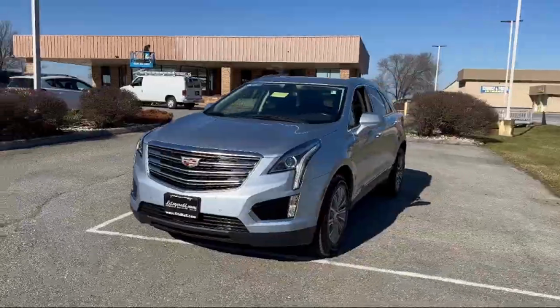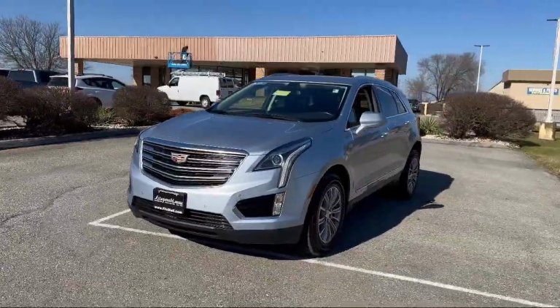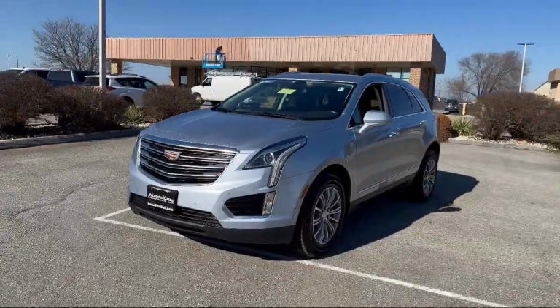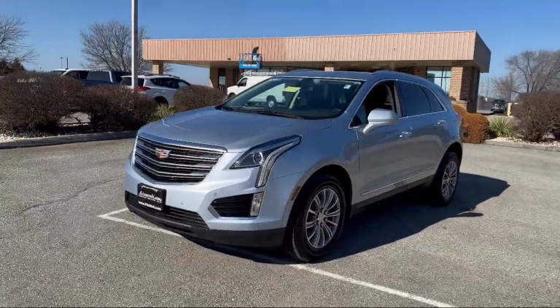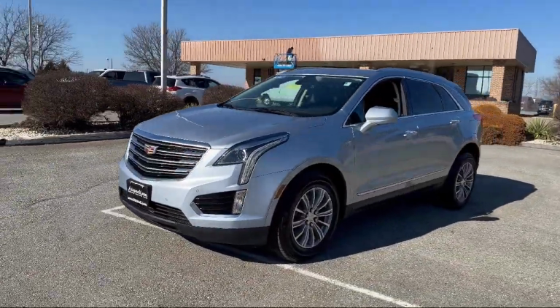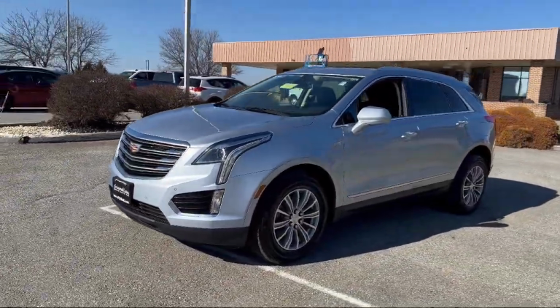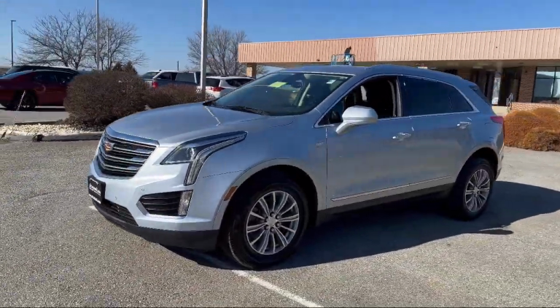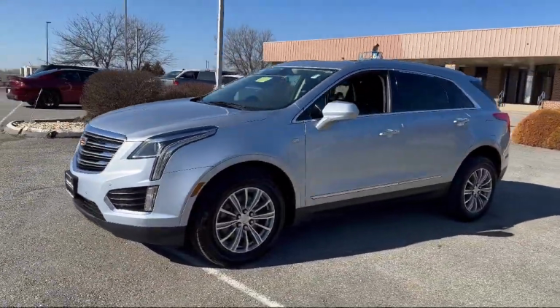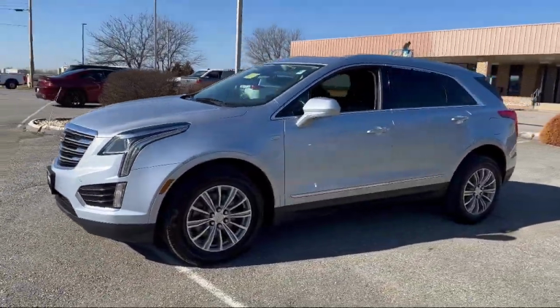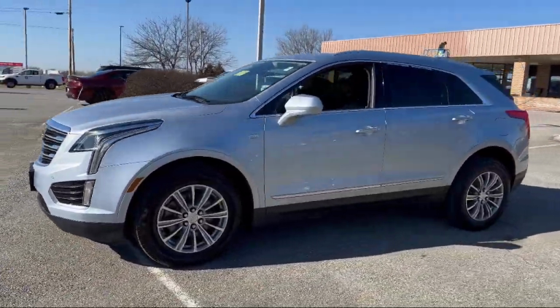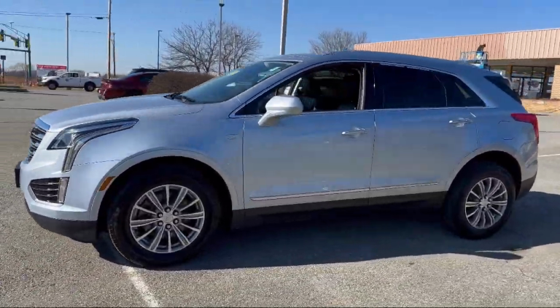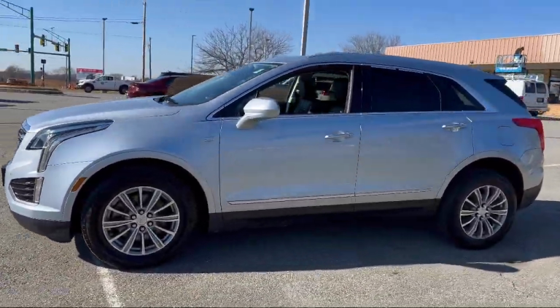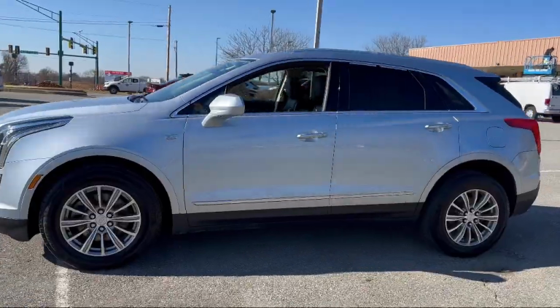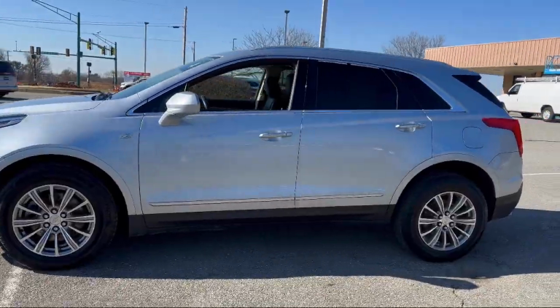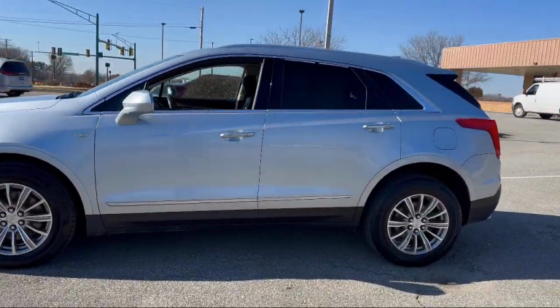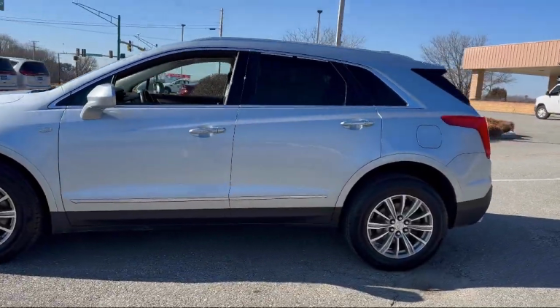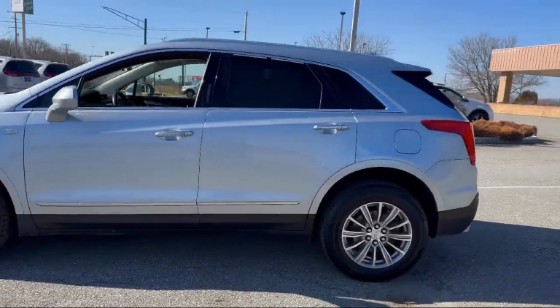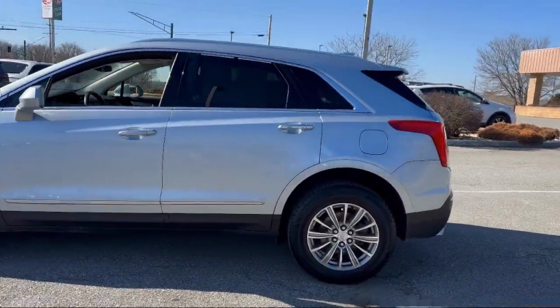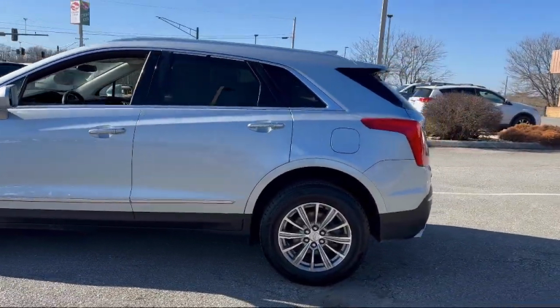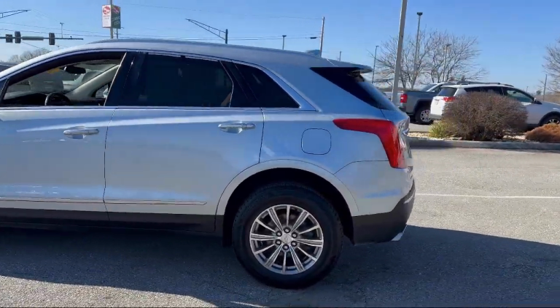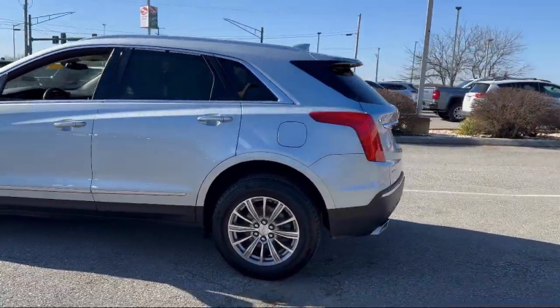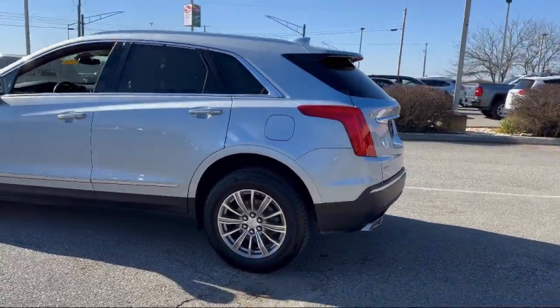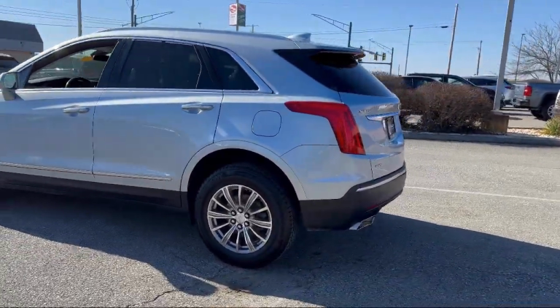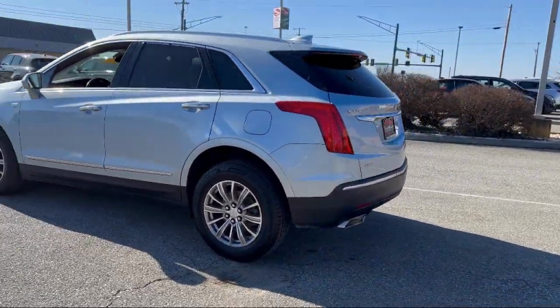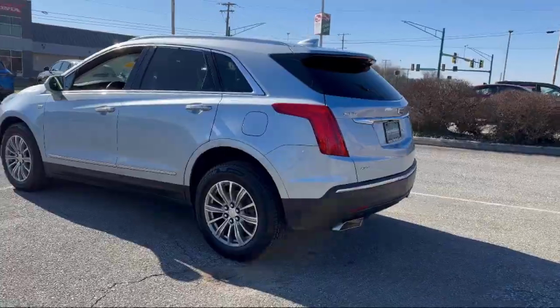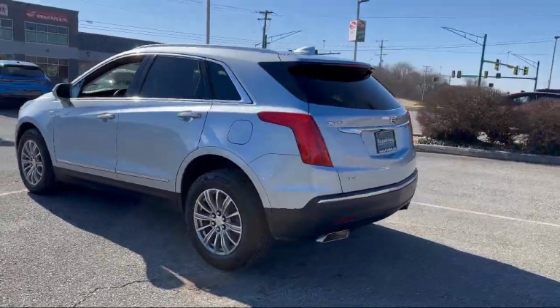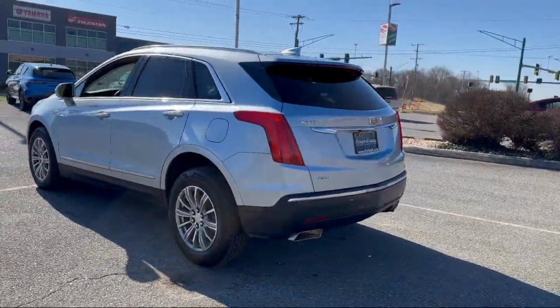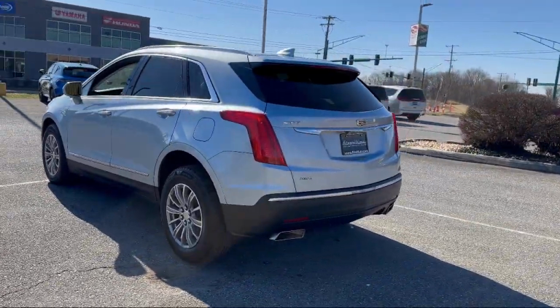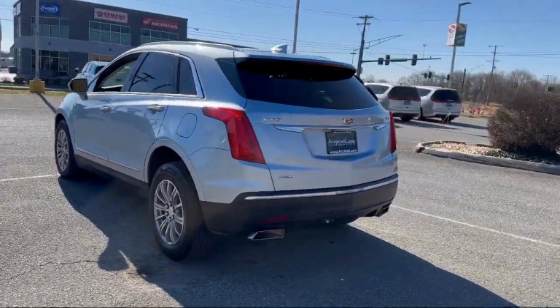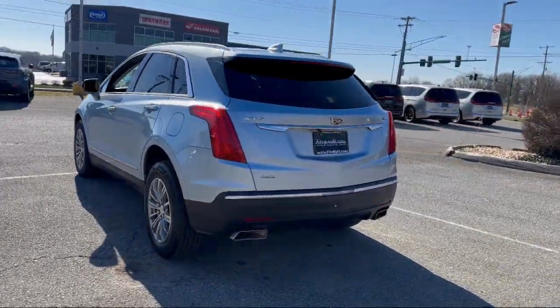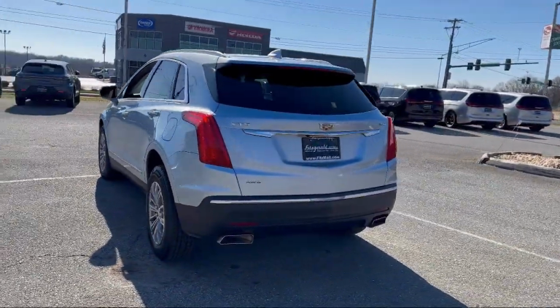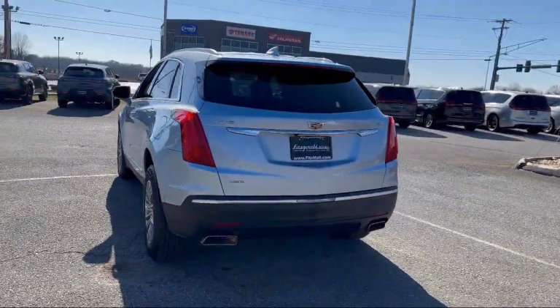Power door locks with anti-lockout, dual front air conditioning zones, front air conditioning automatic climate control, auxiliary audio input for iPhone and iPod. And it has less than 70,000 miles on the odometer.